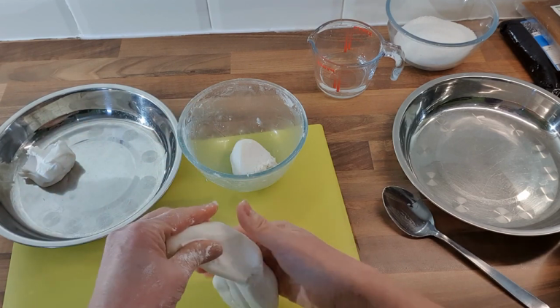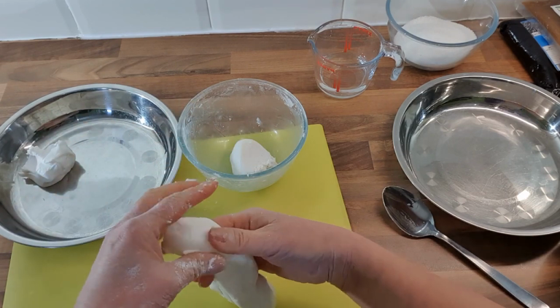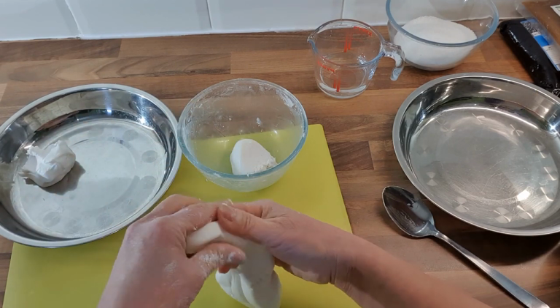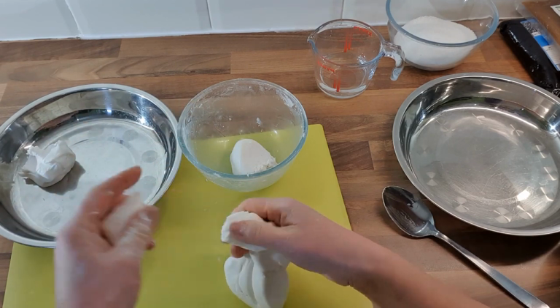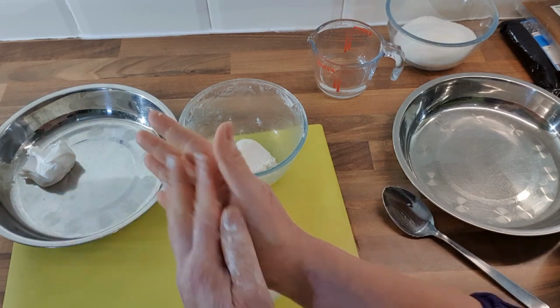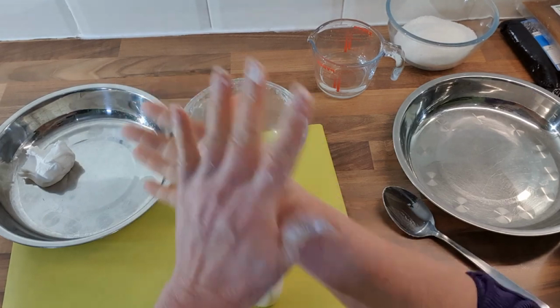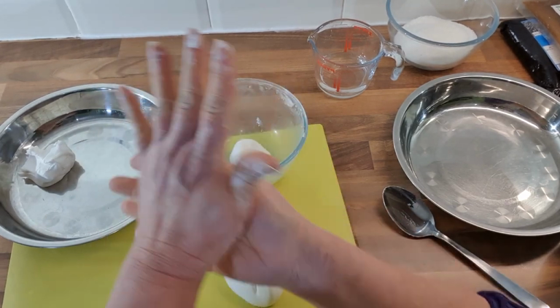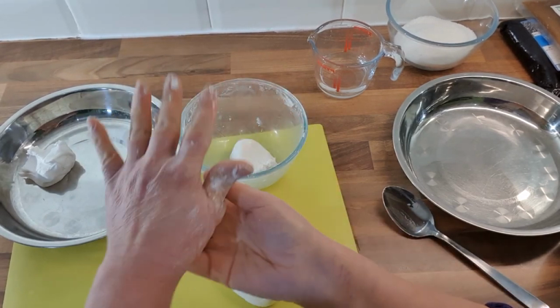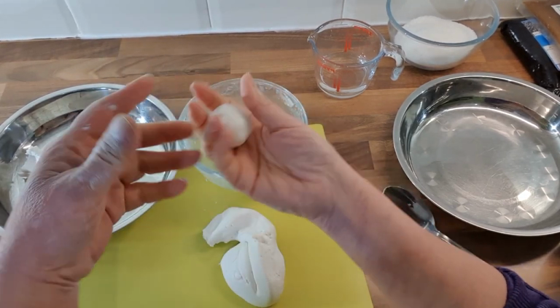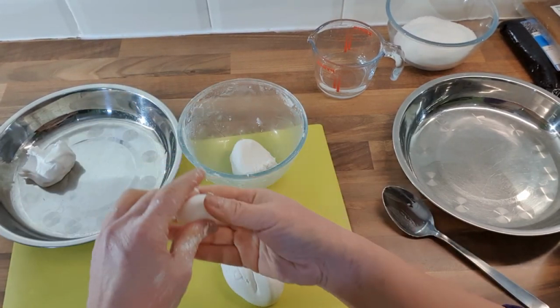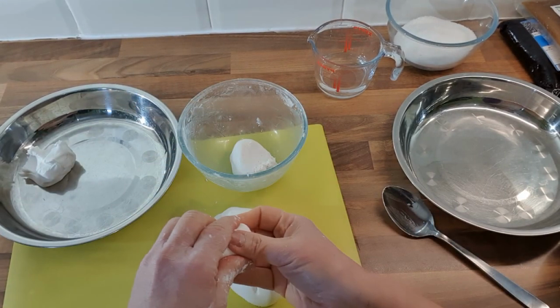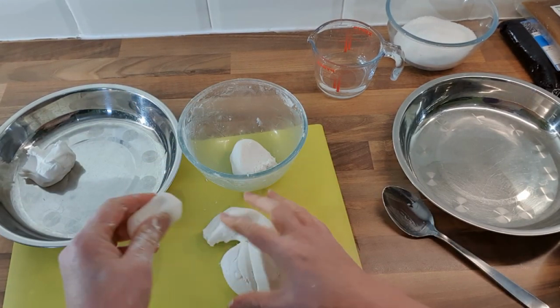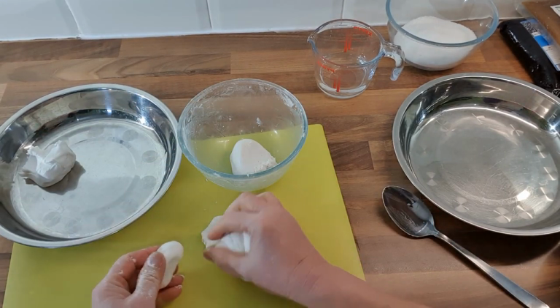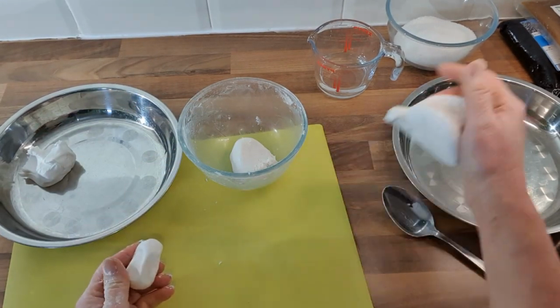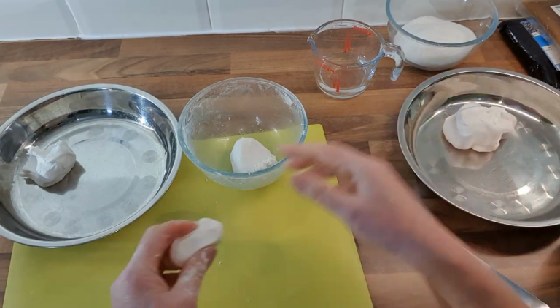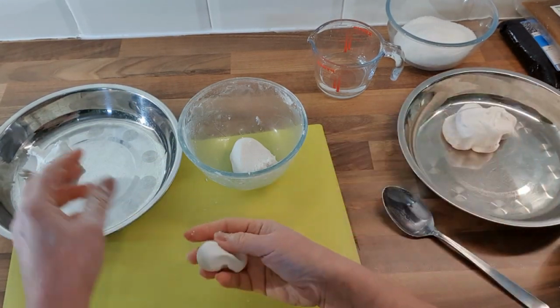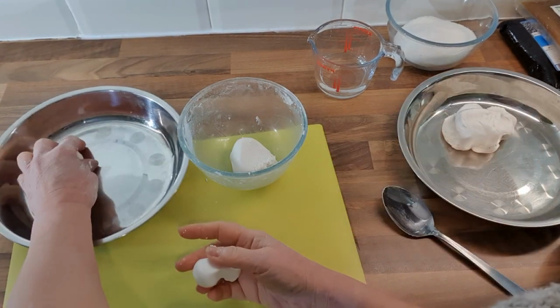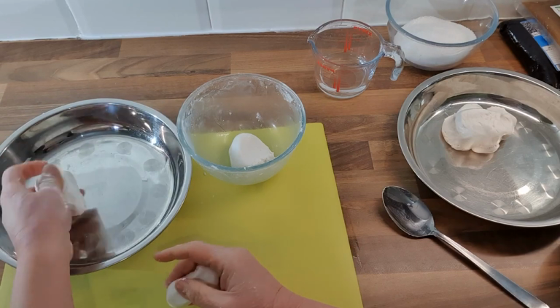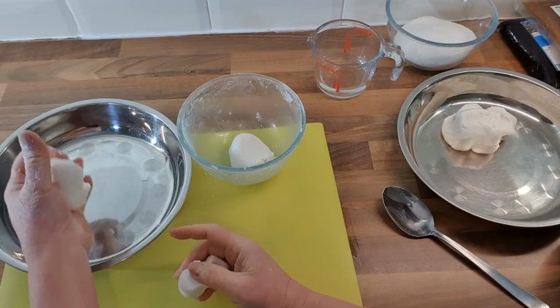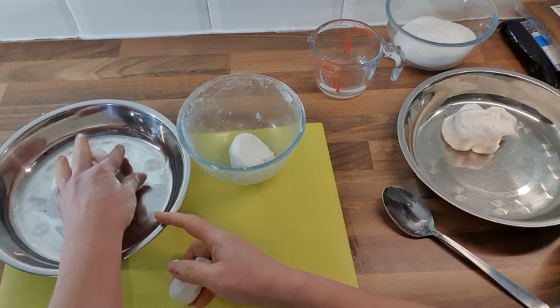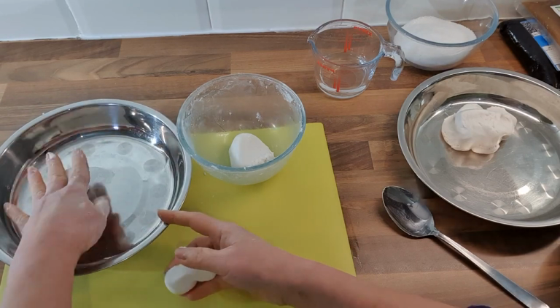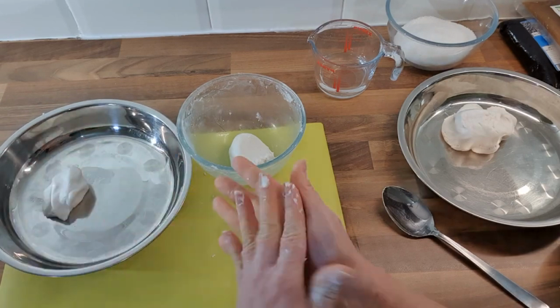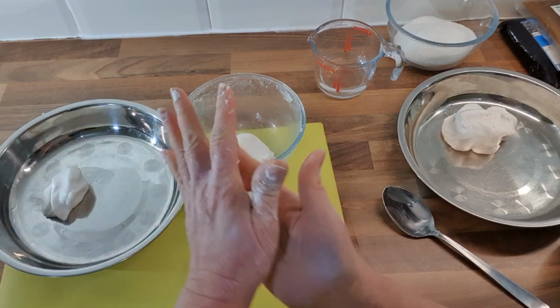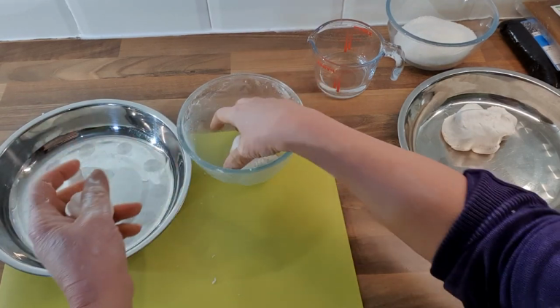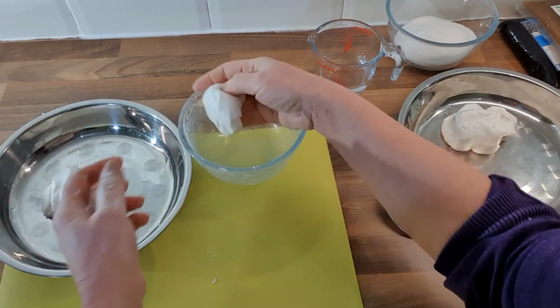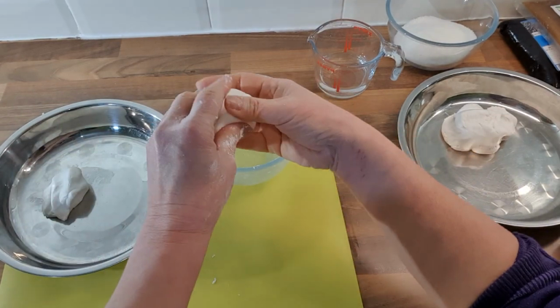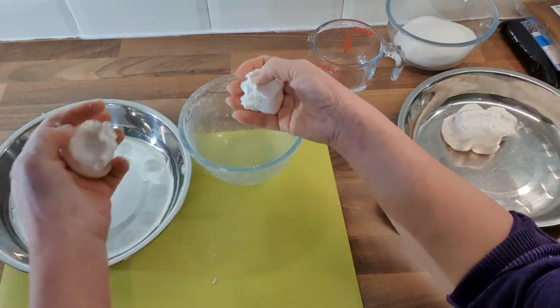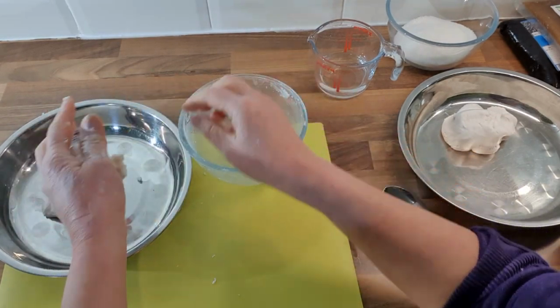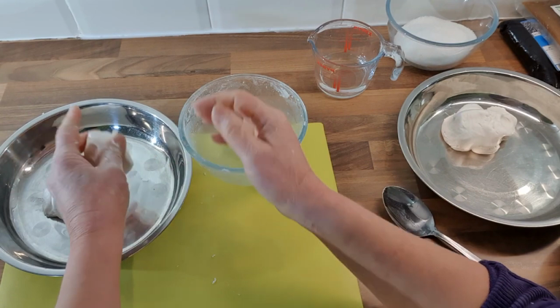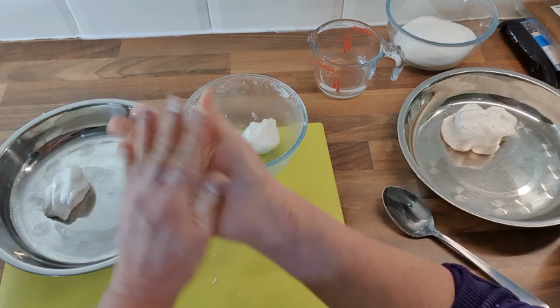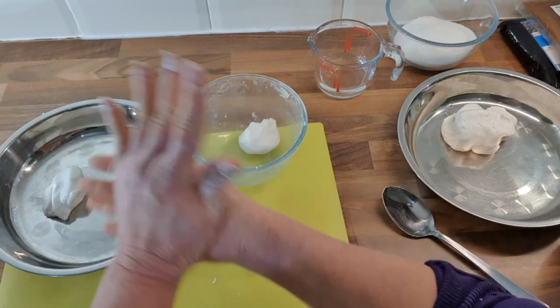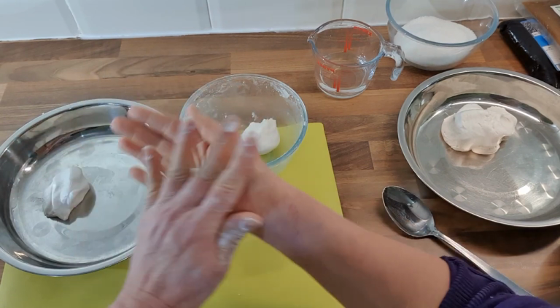Yi means round, and Yuan in Mandarin also means round. The roundness actually signifies the closeness of family bonds — that's the reason for them being round.